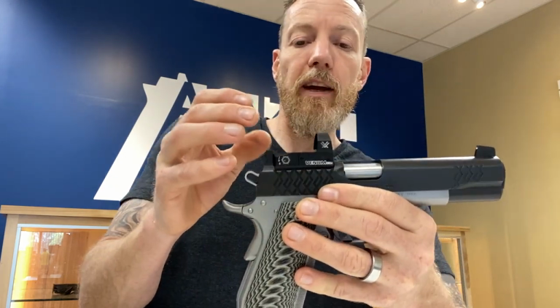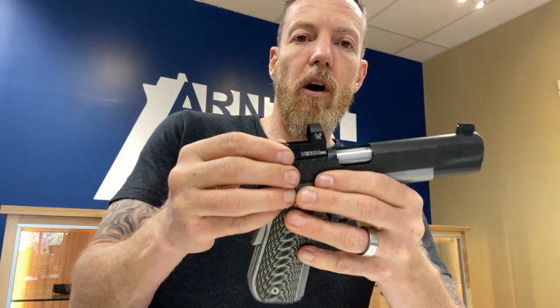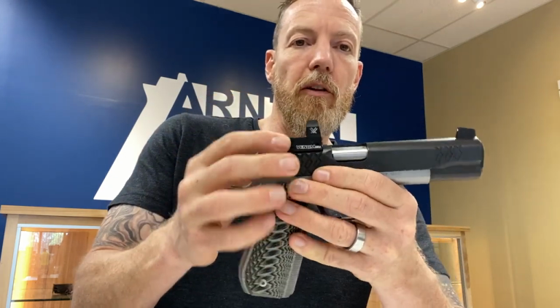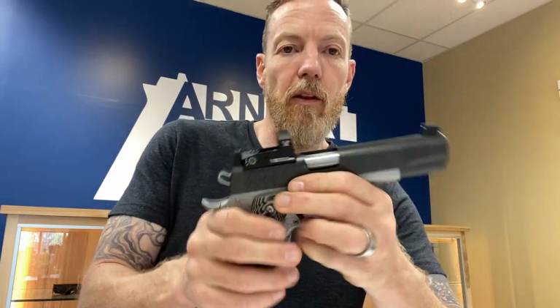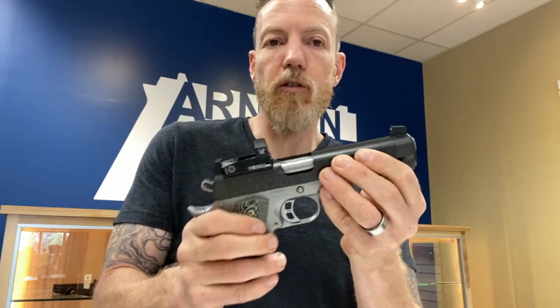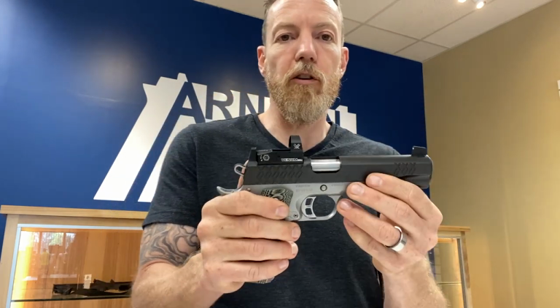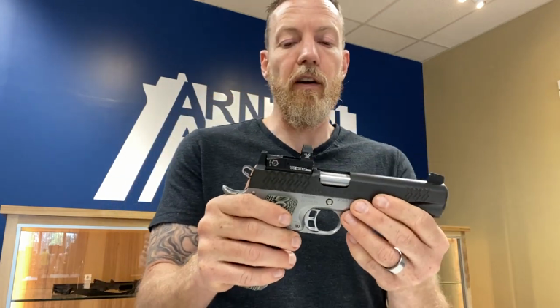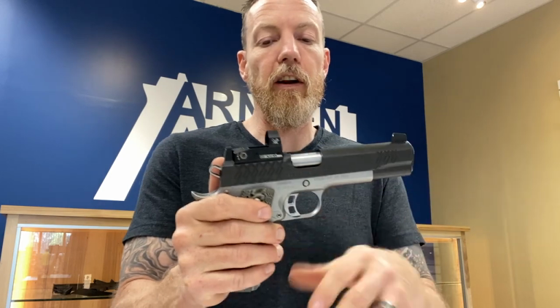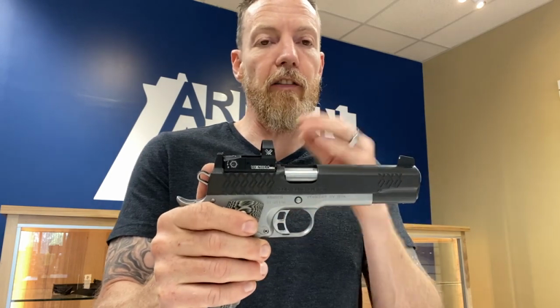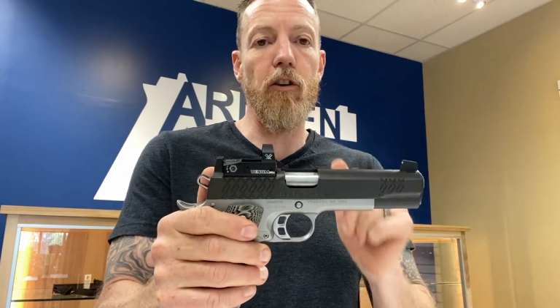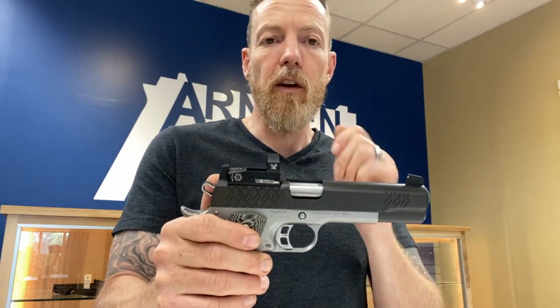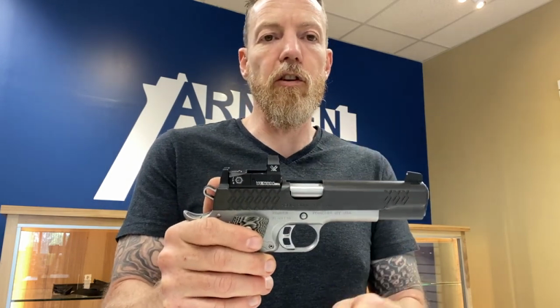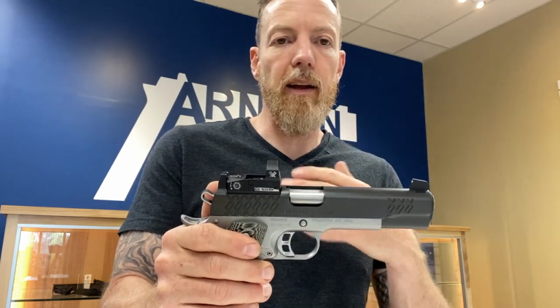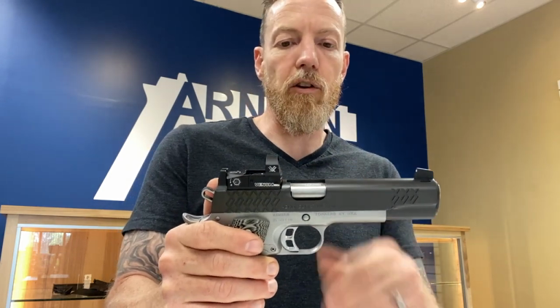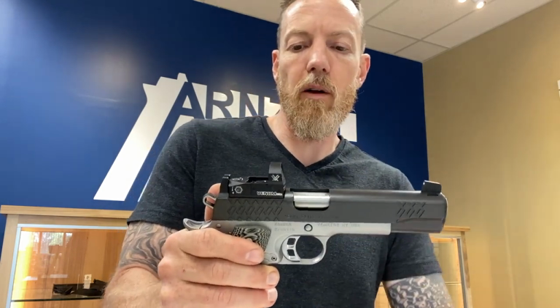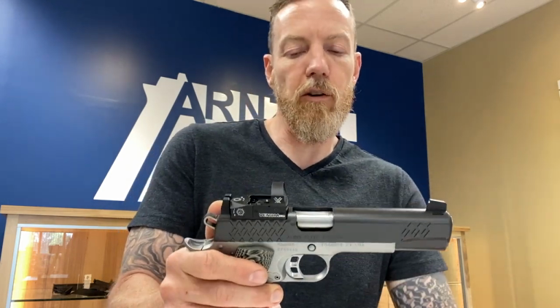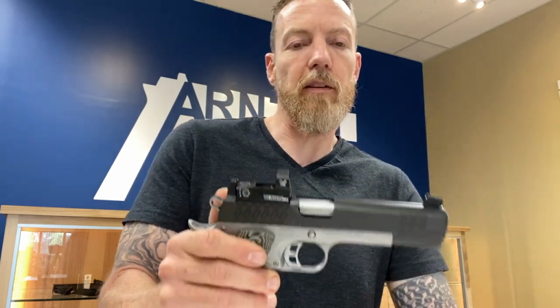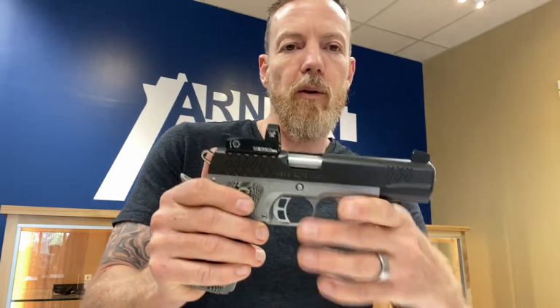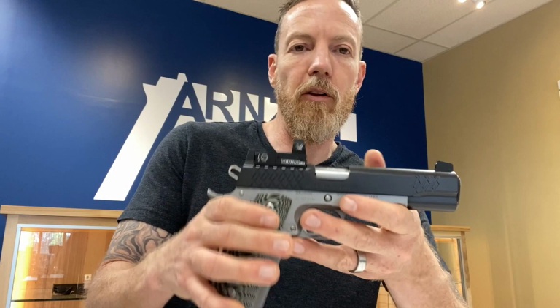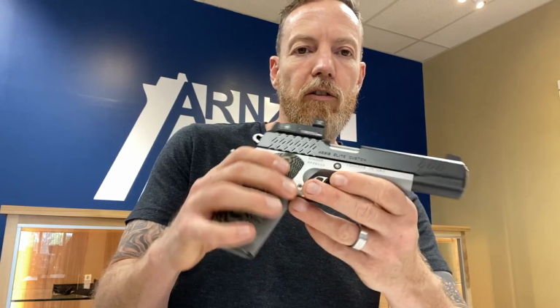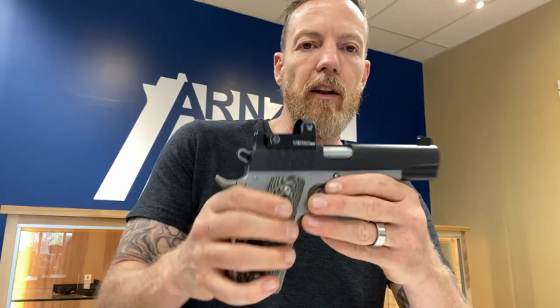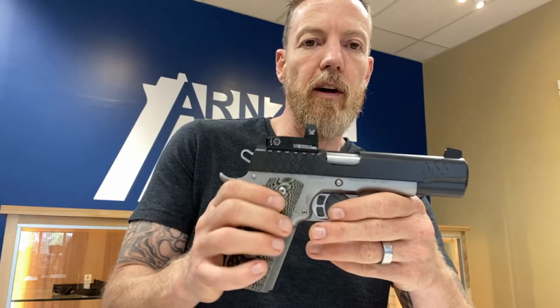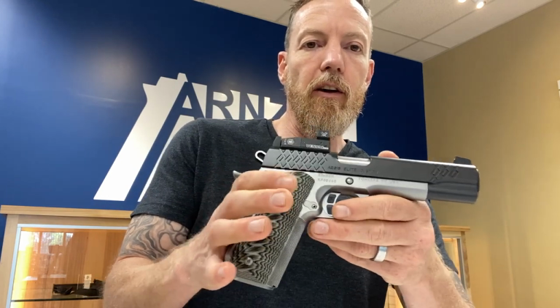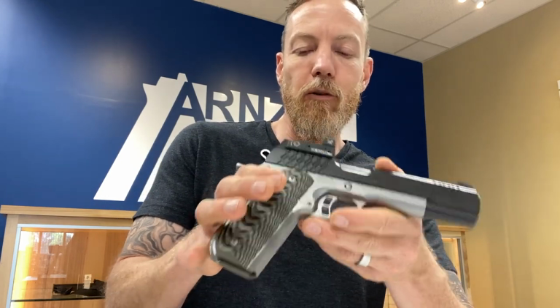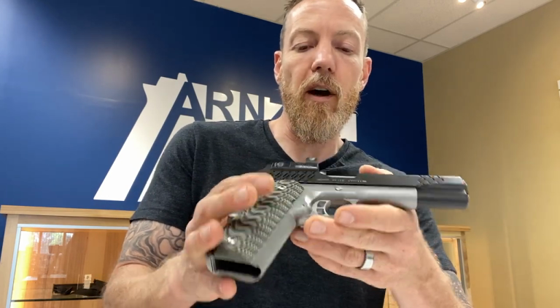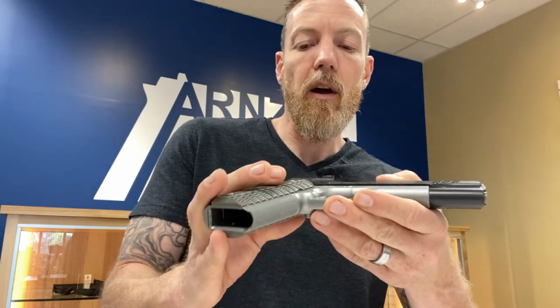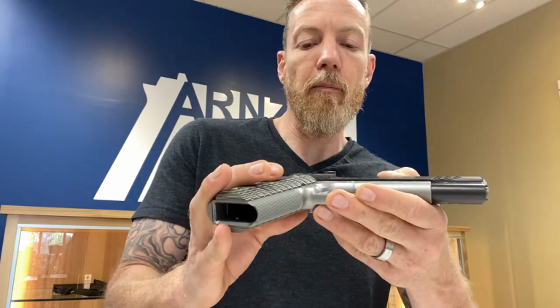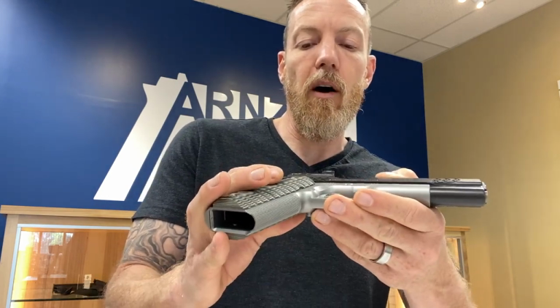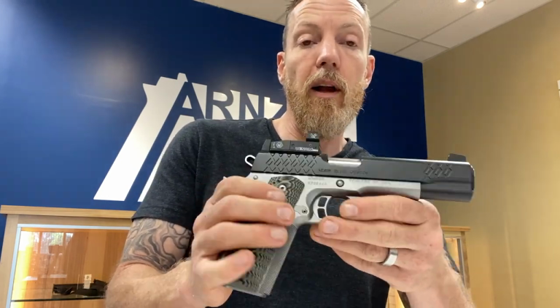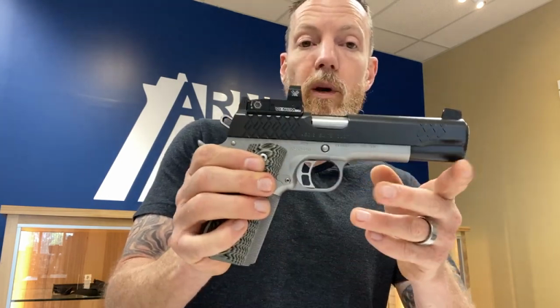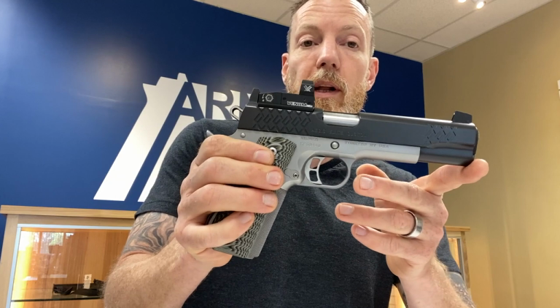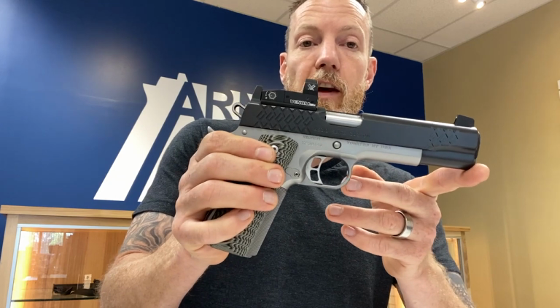It's an awesome little dot, and the price is super cheap. I found it very clear, very crisp, and very easy to track. Held zero well, which you'd expect on a 9mm — it's not like there's some violent interaction with this gun. All in, I really, really like the Venom.